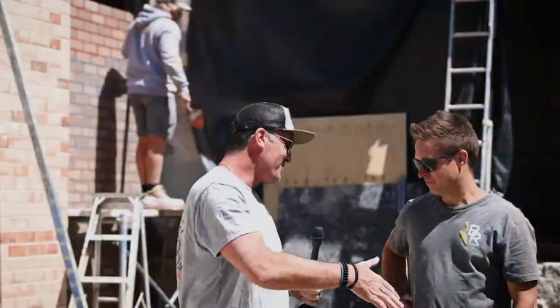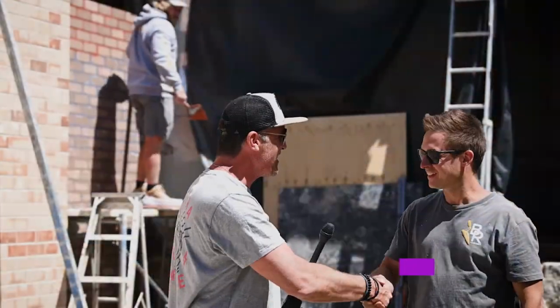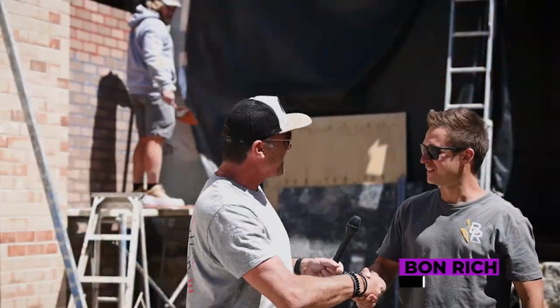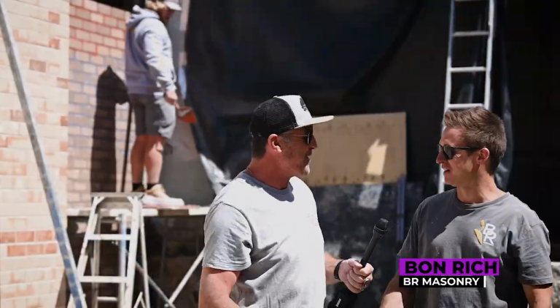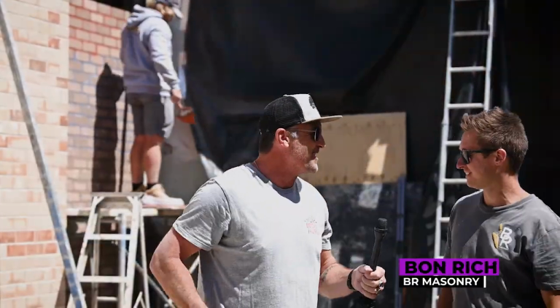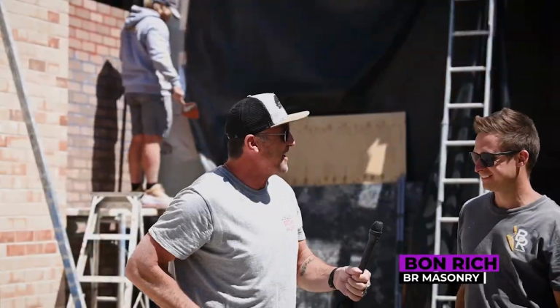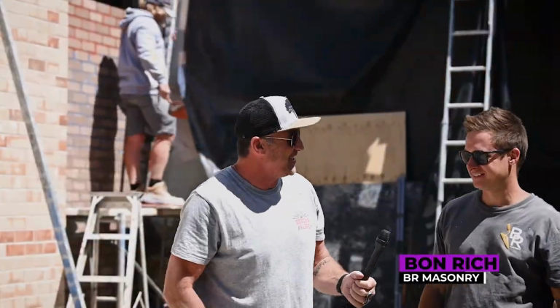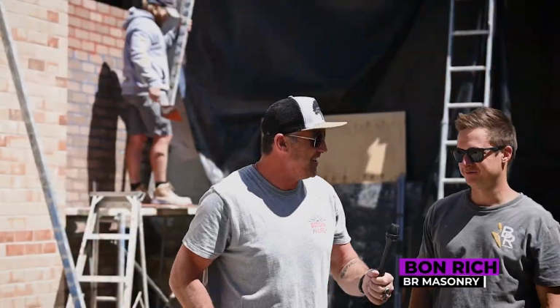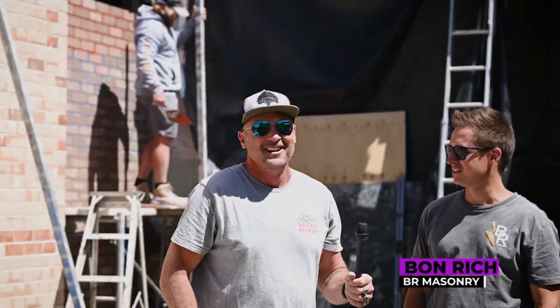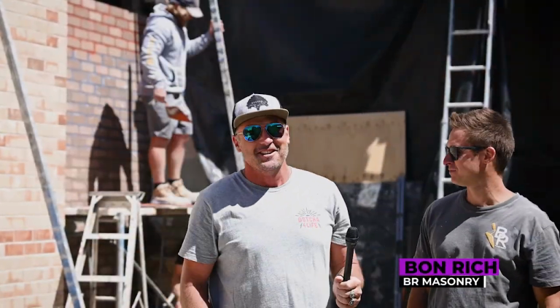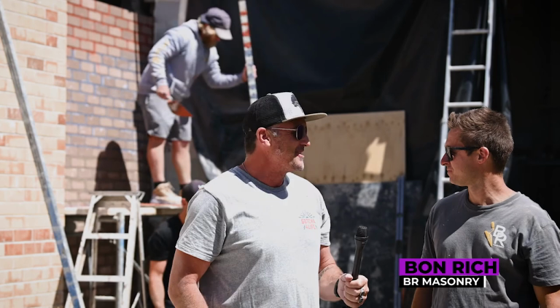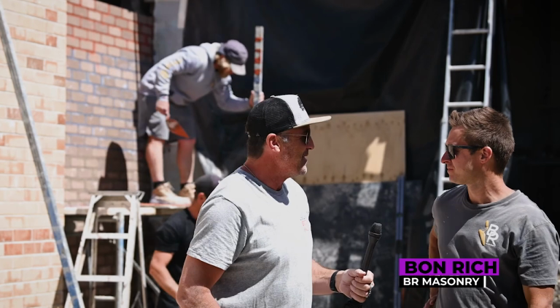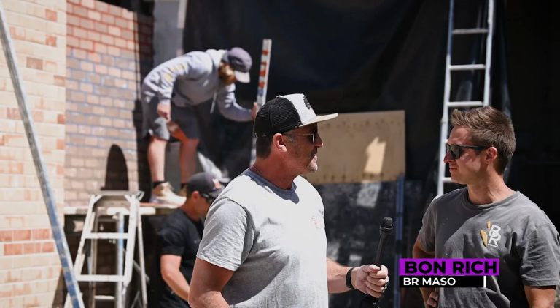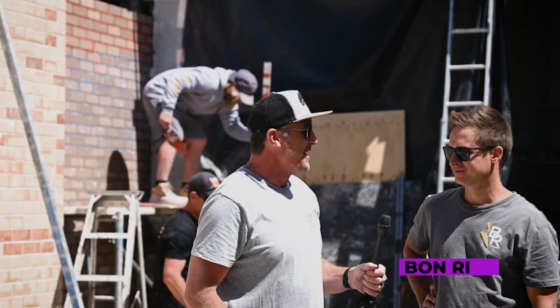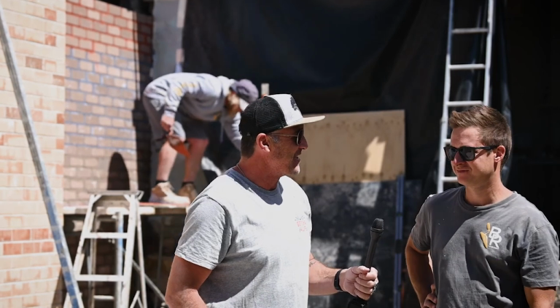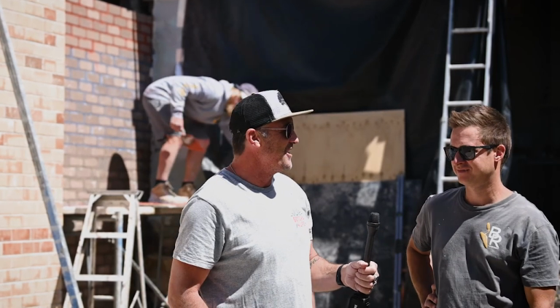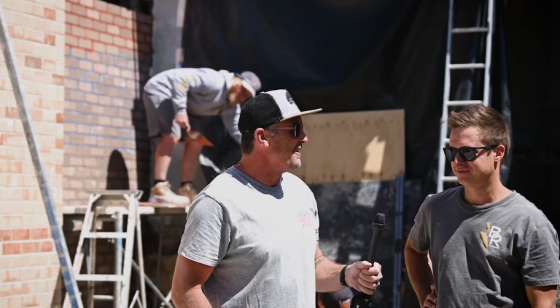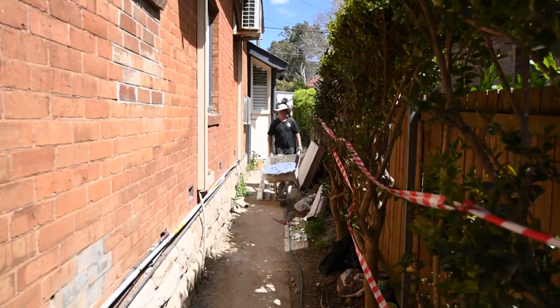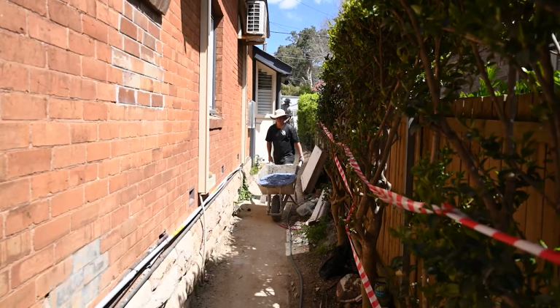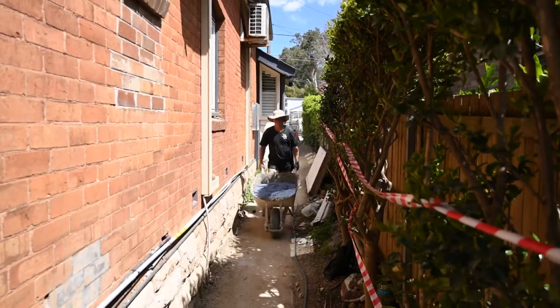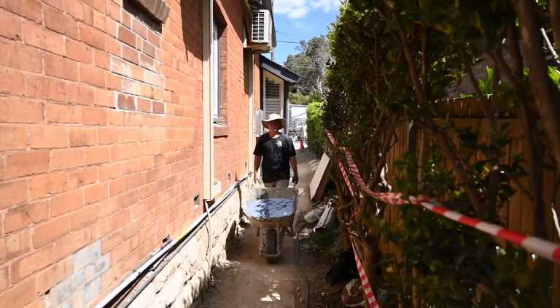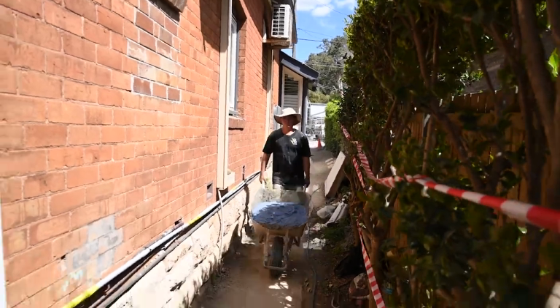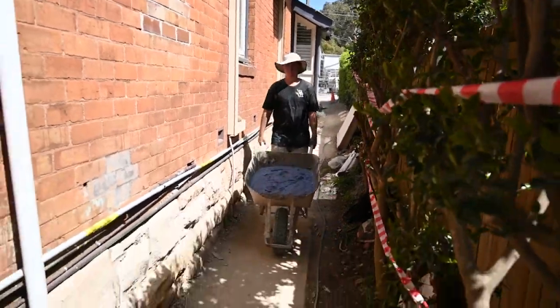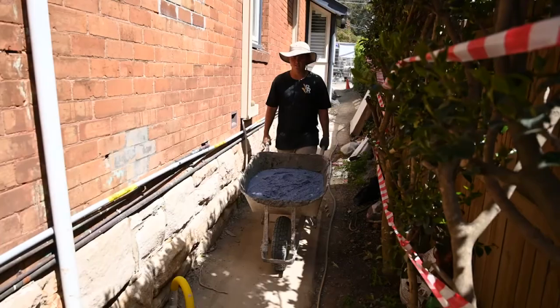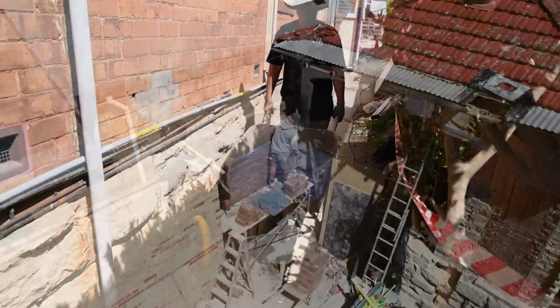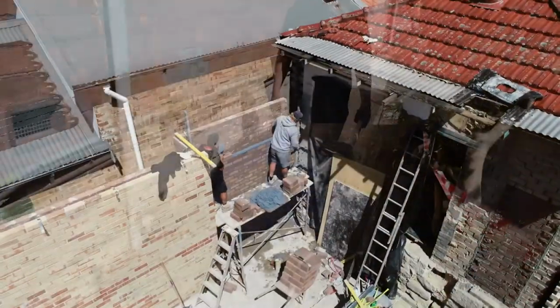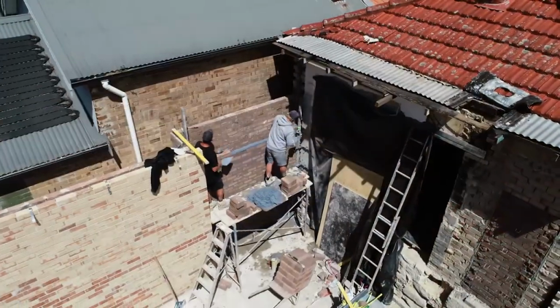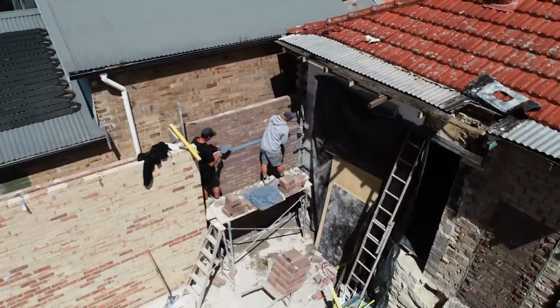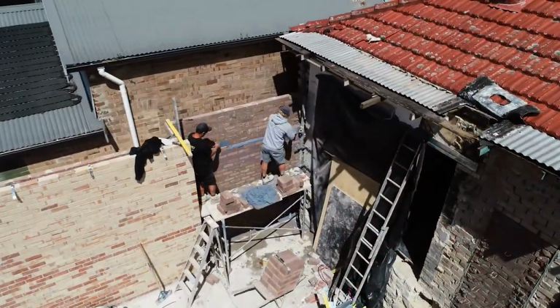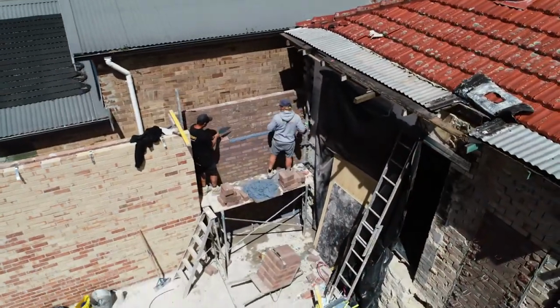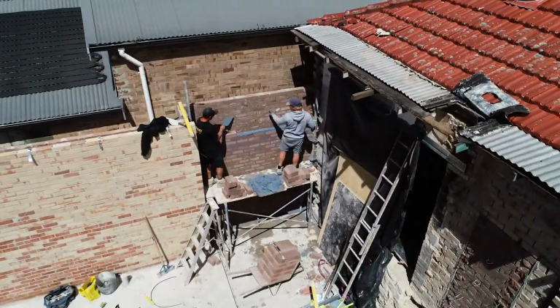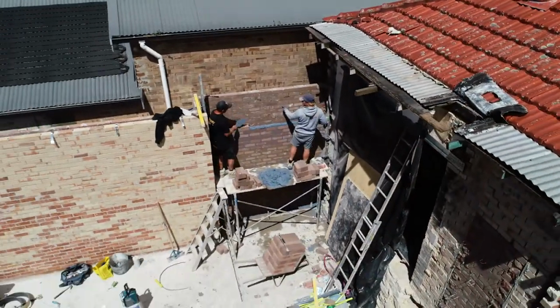Good to see you again, Bond — thanks for helping us out with another video. No worries. We've done something a little bit different today, mate. Why don't you tell everyone at home where we are and the job we're working on, and what we thought we'd have a bit of fun with today?